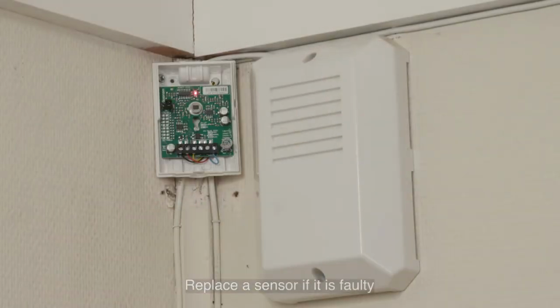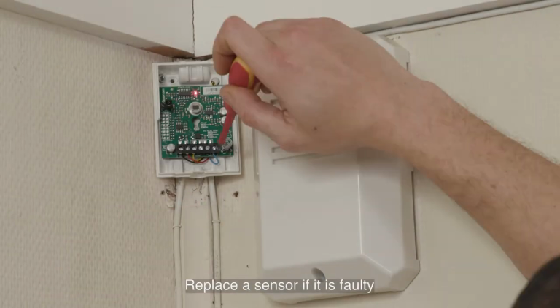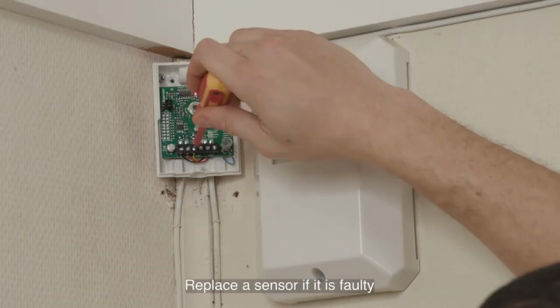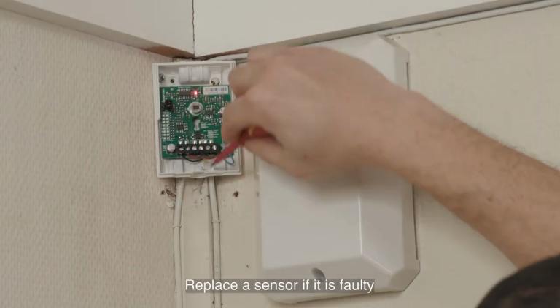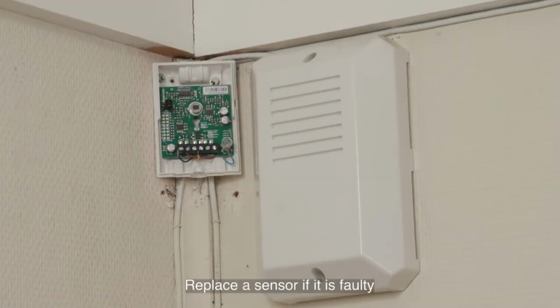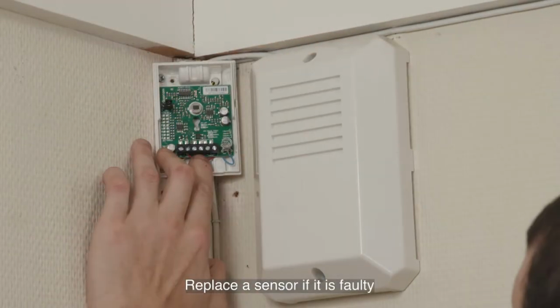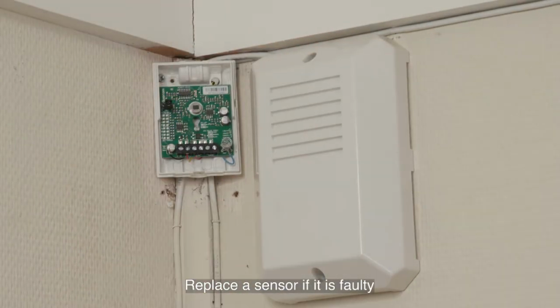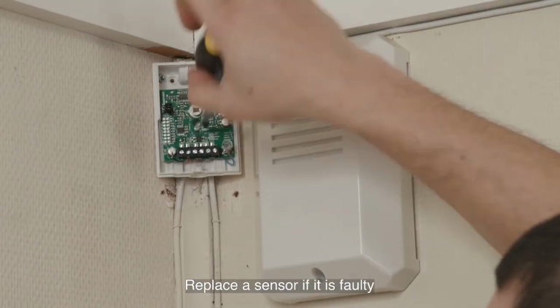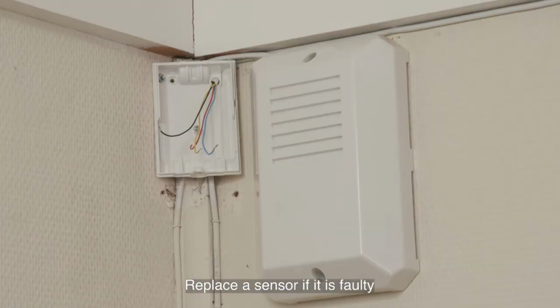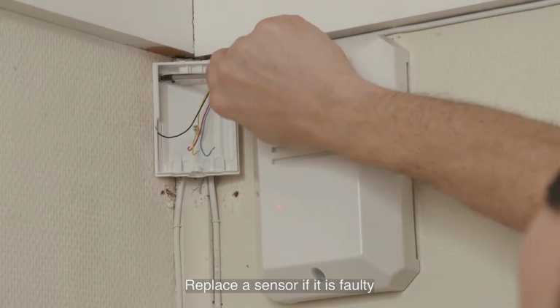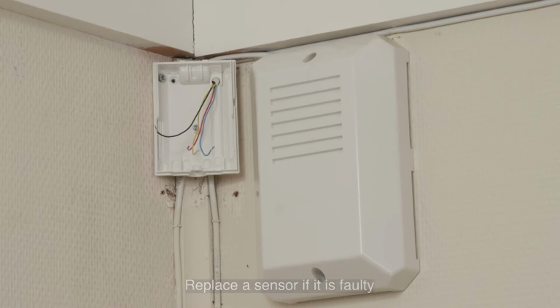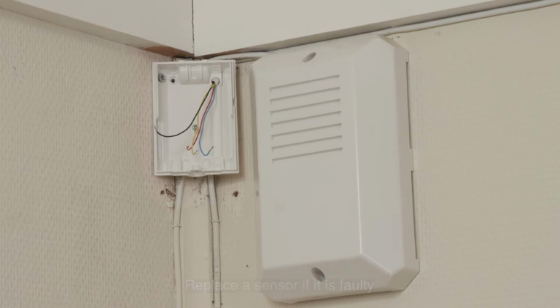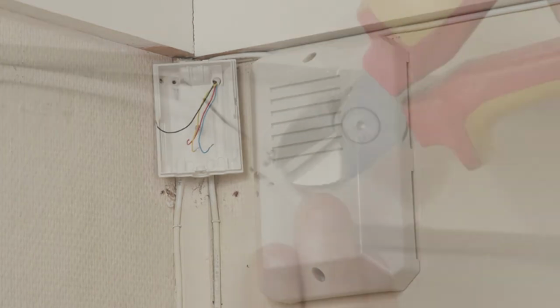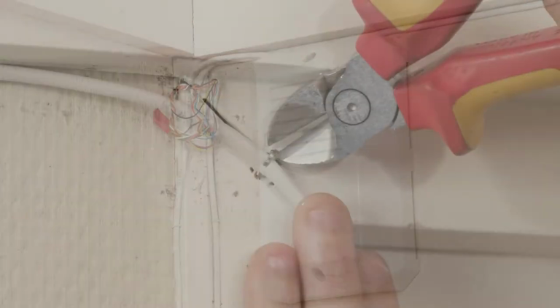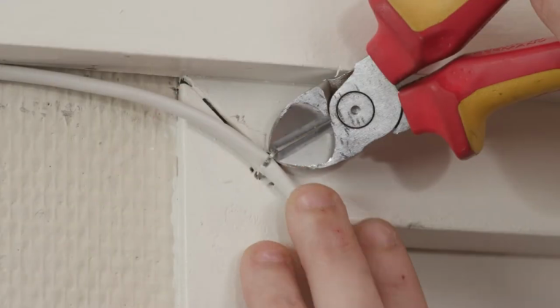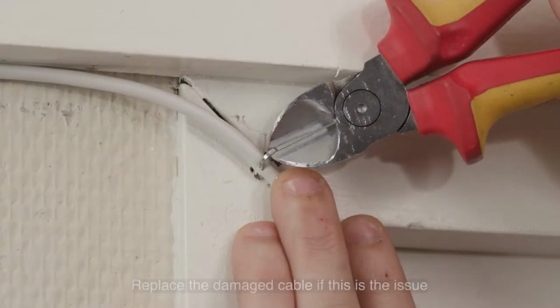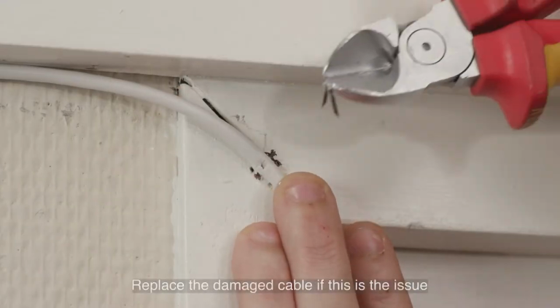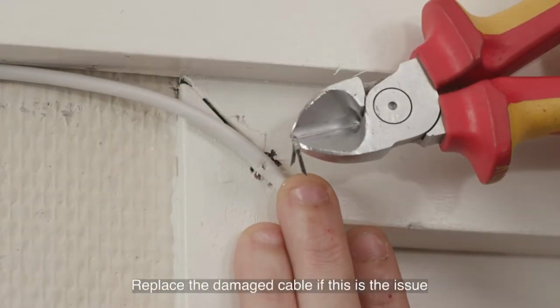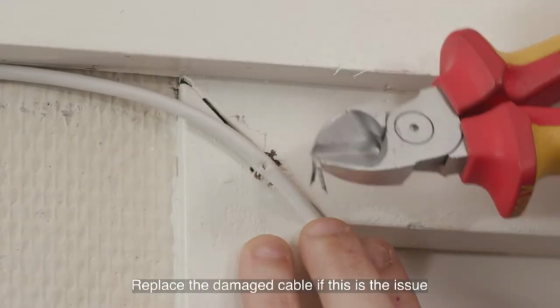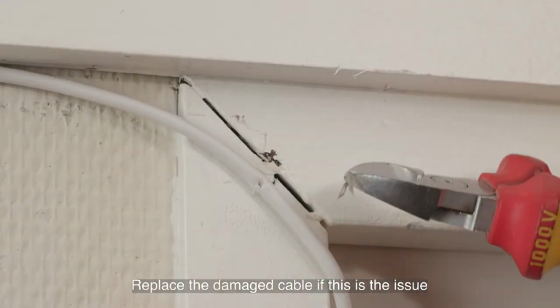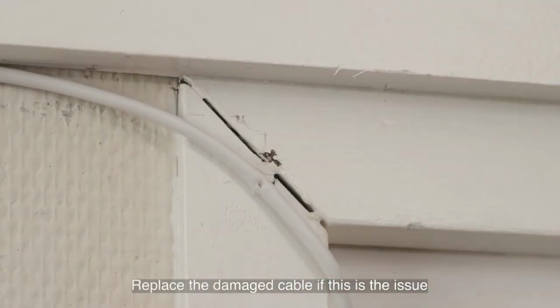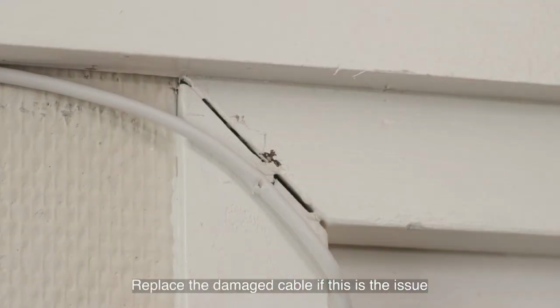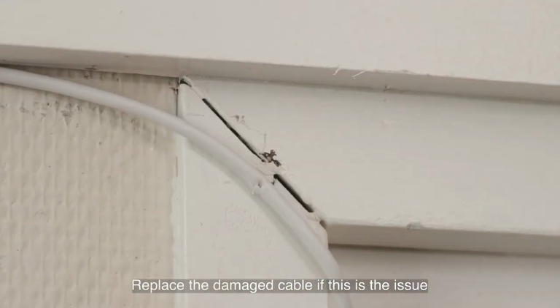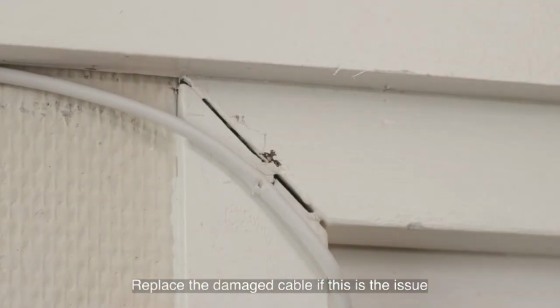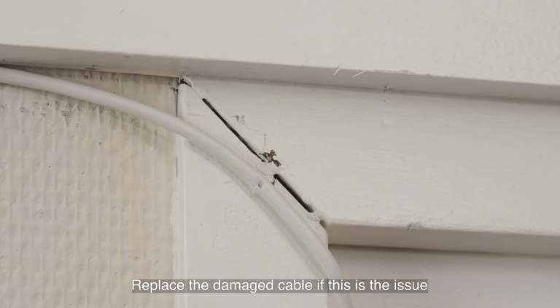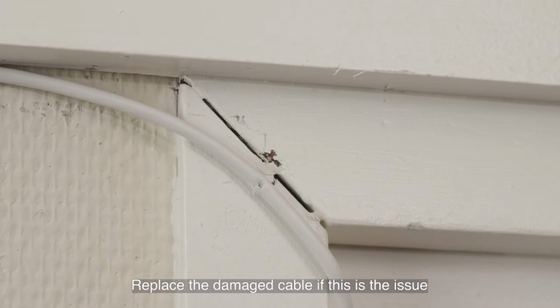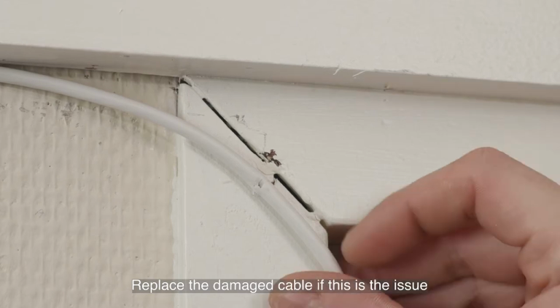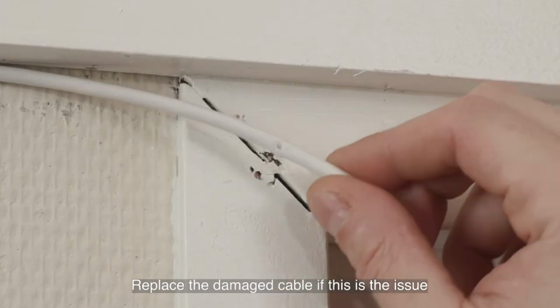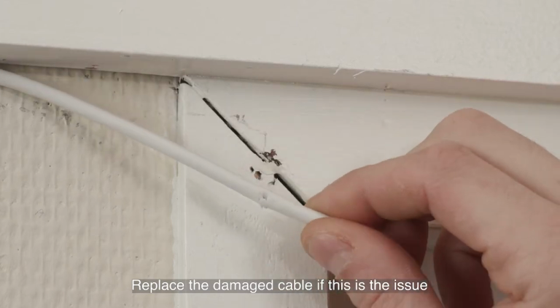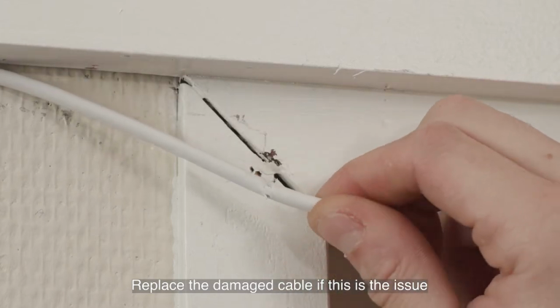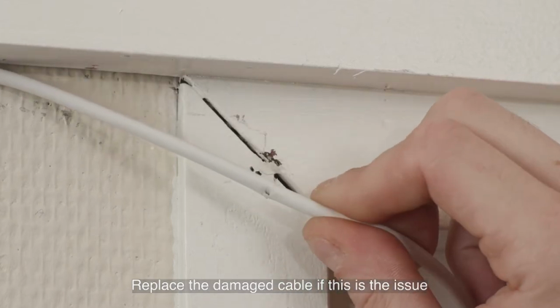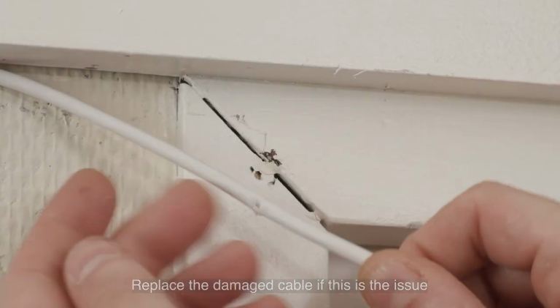Faulty device. To fix a faulty sensor, you need to replace the sensor with a new one. Cable damage. To fix a damaged cable, you will need to replace or patch the cable.